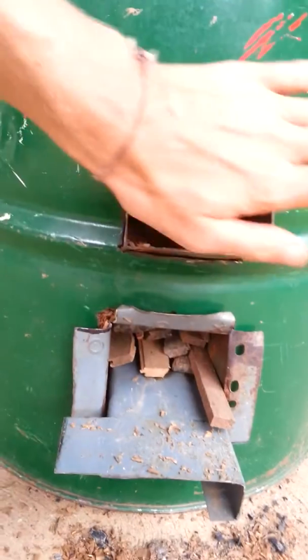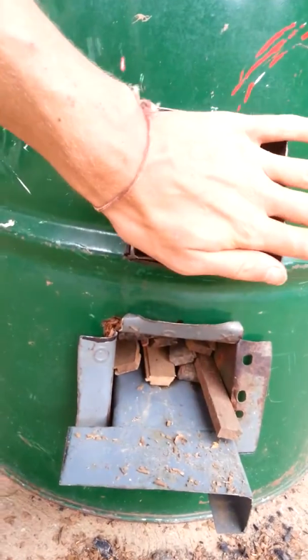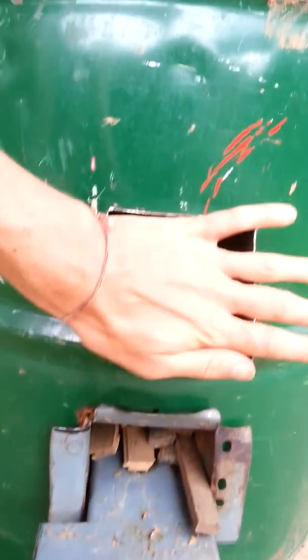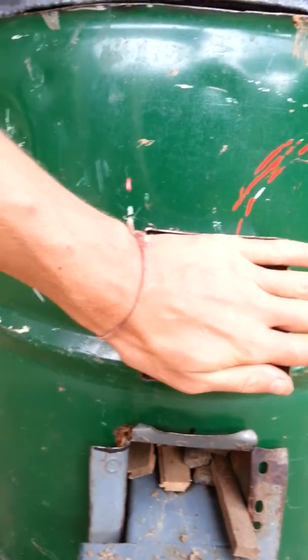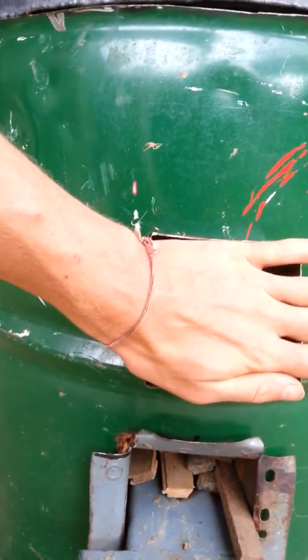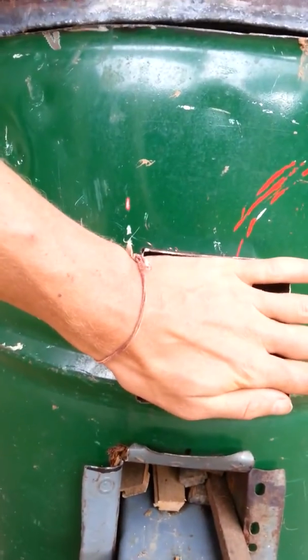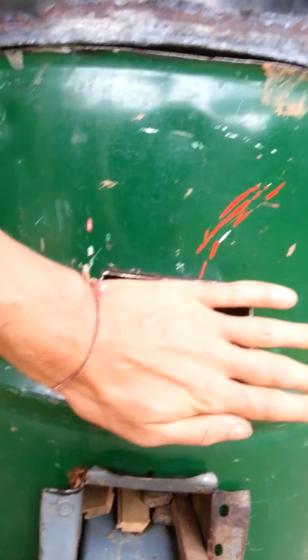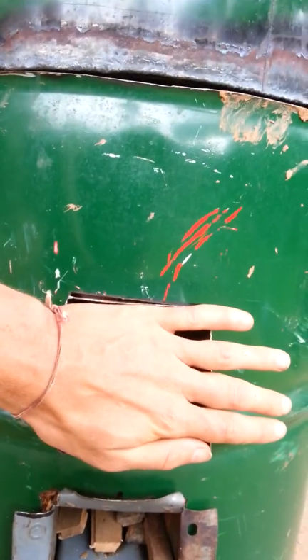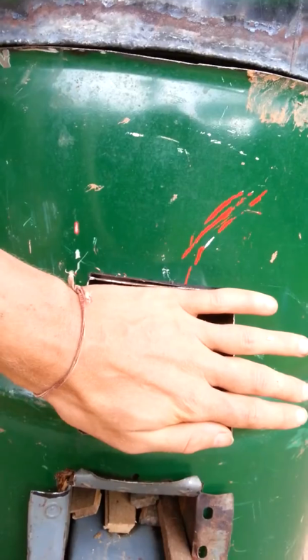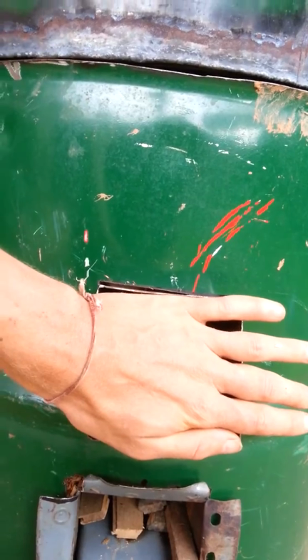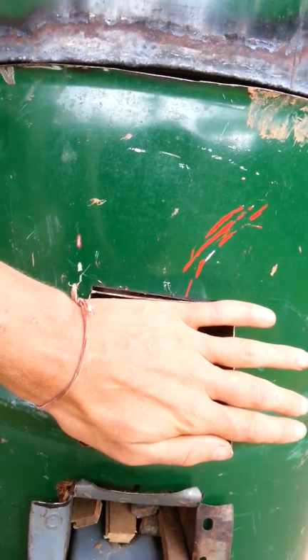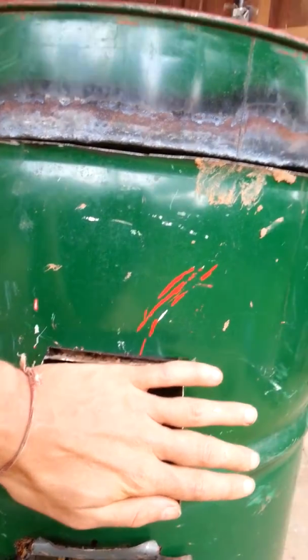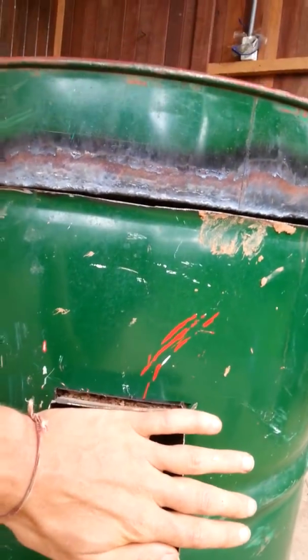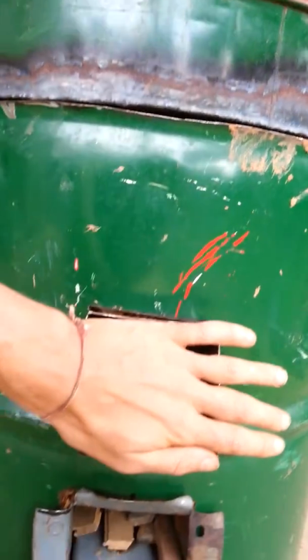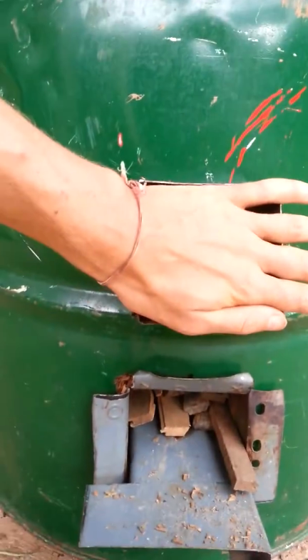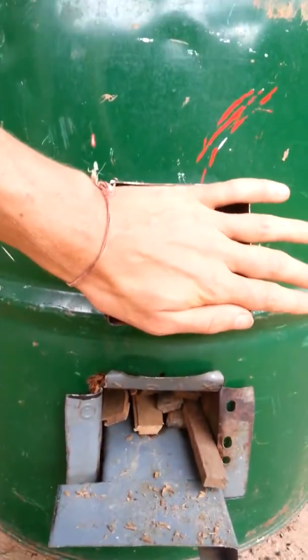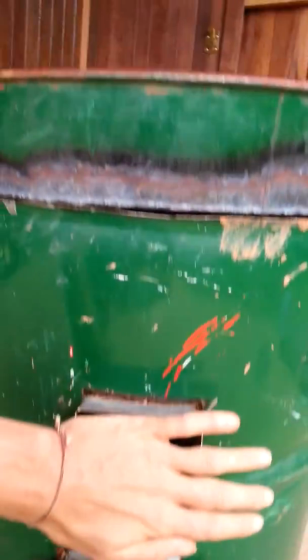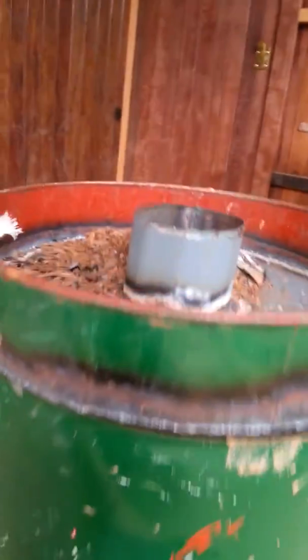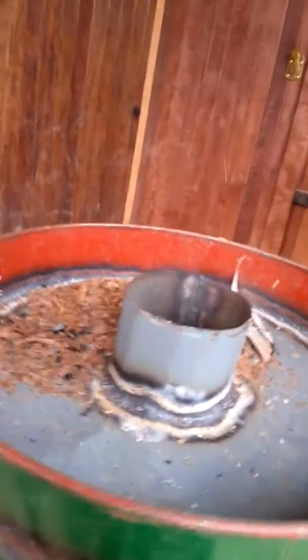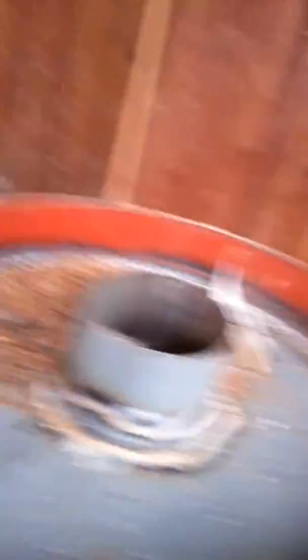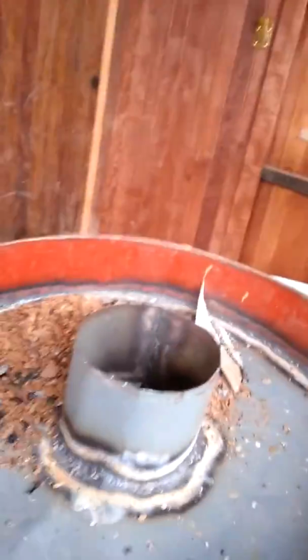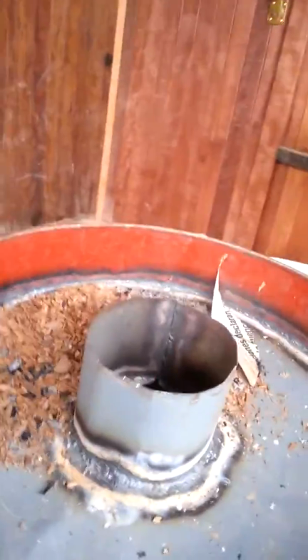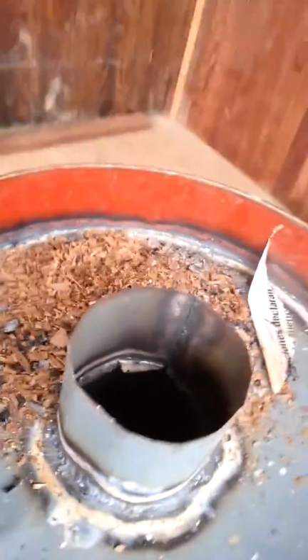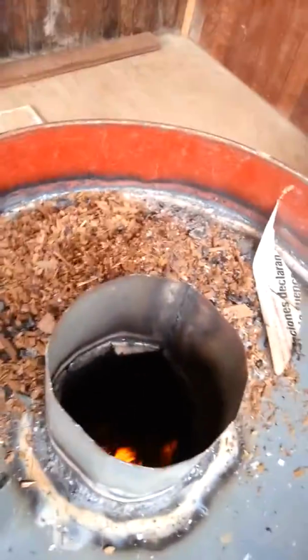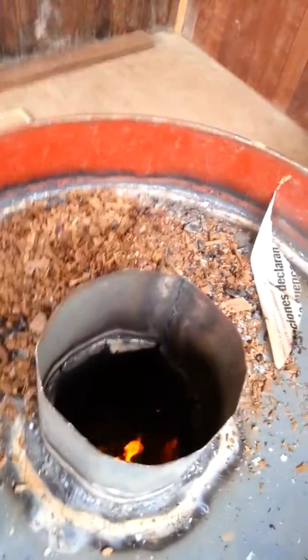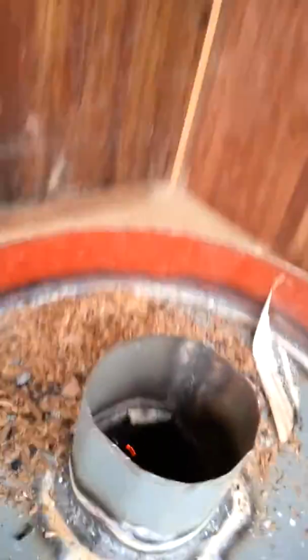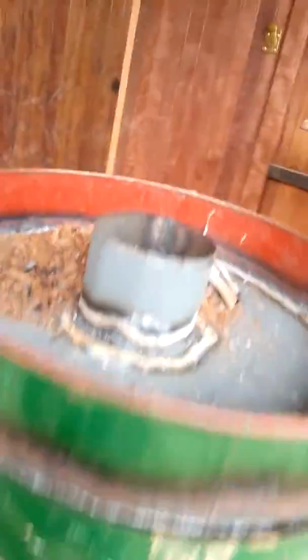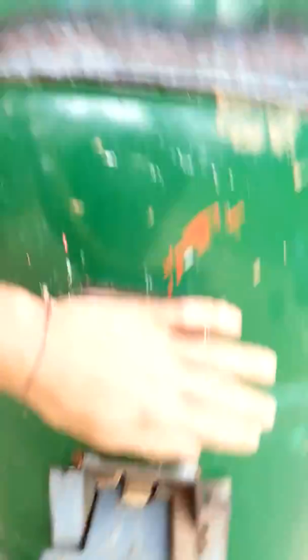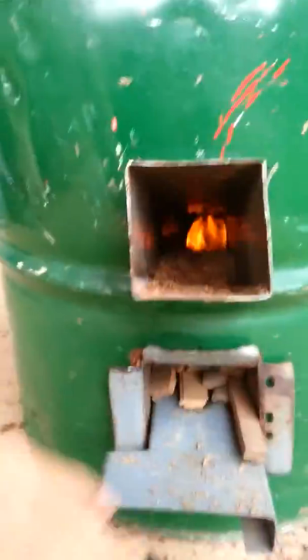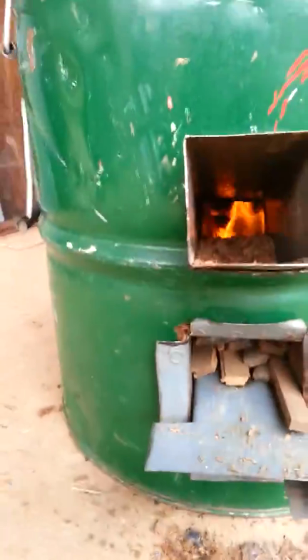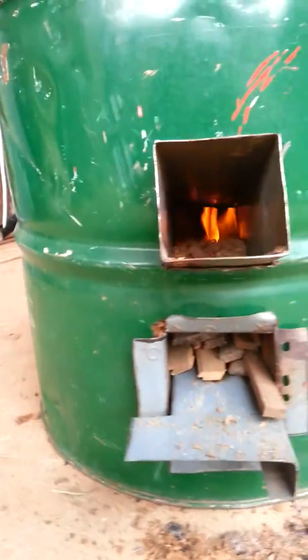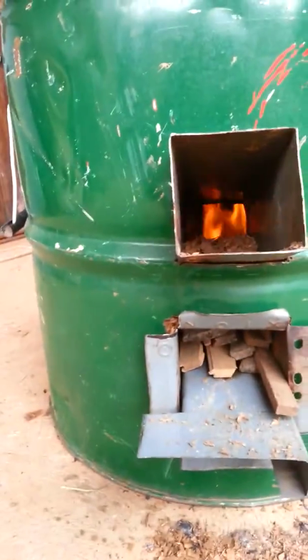So if you kind of shut the air flow off from here — we might put a little door or a plug here — it starts to roar a lot more and you get more heat coming out. But it's working pretty well. I'm happy with how it's working.